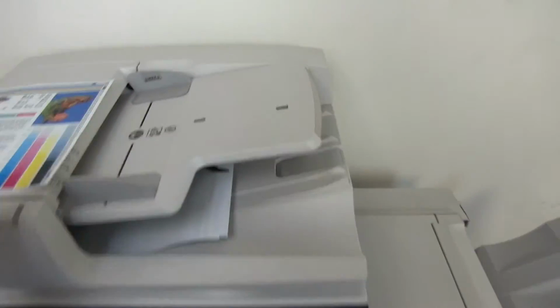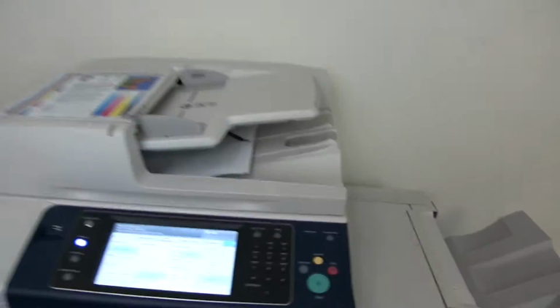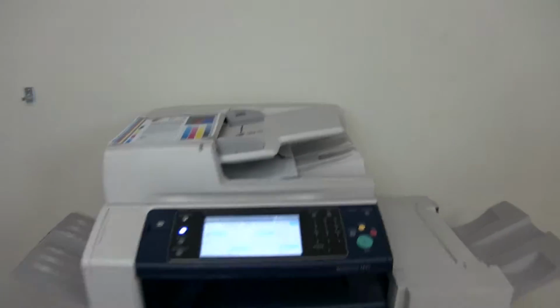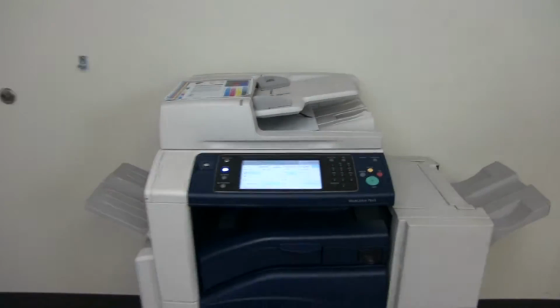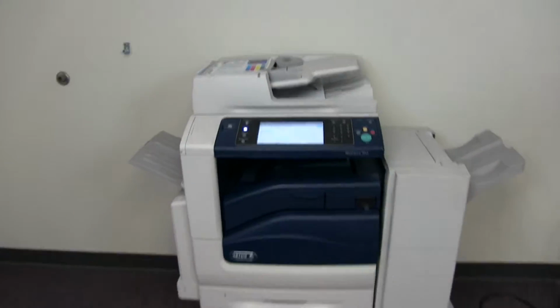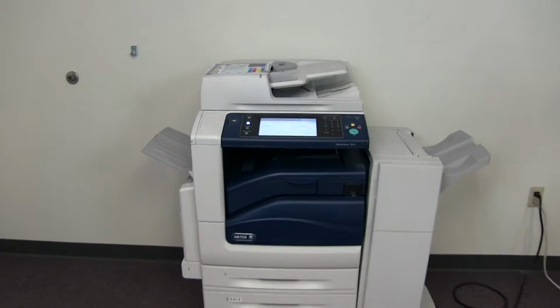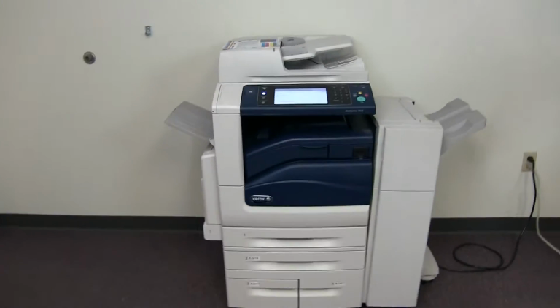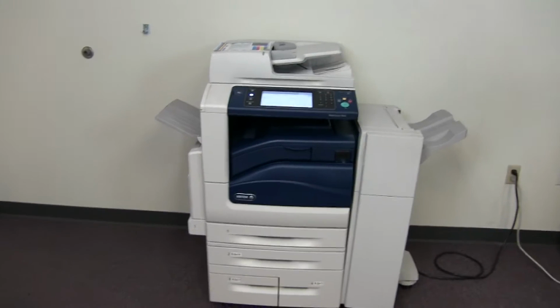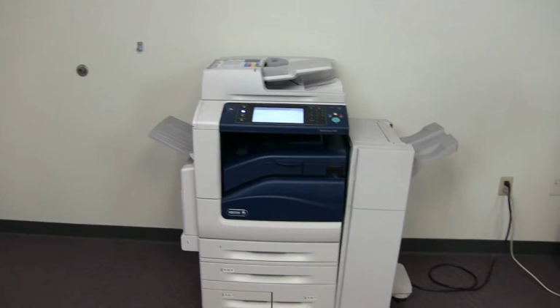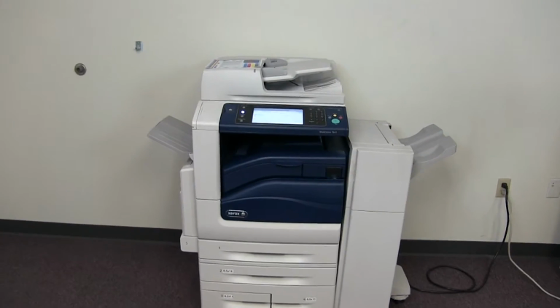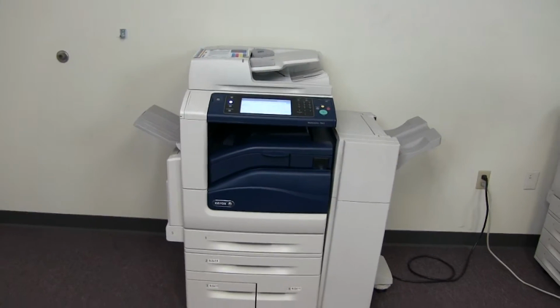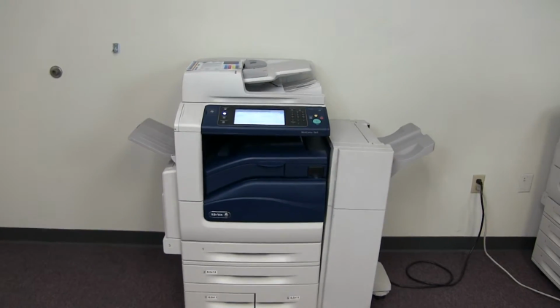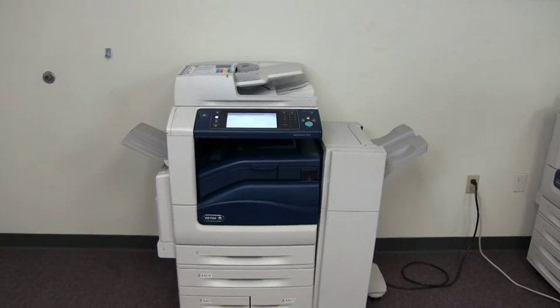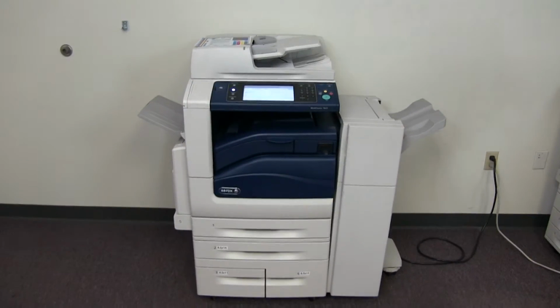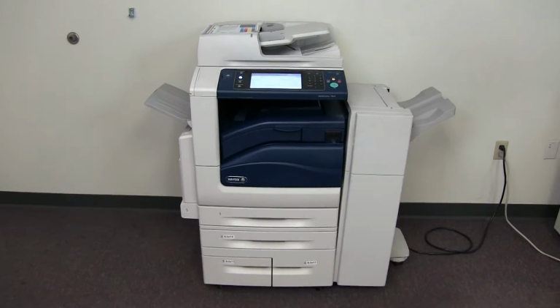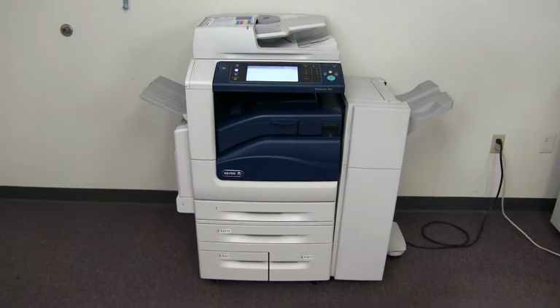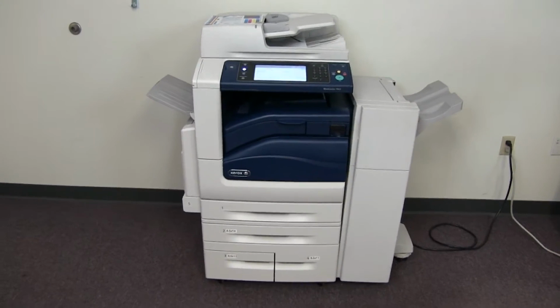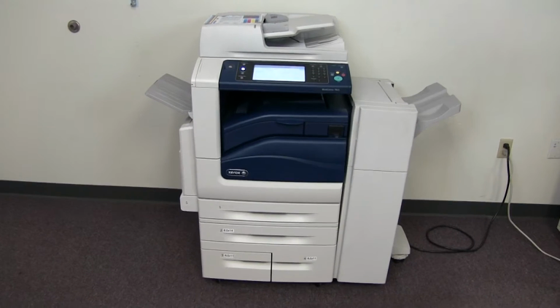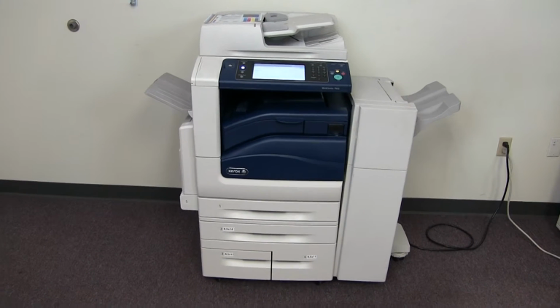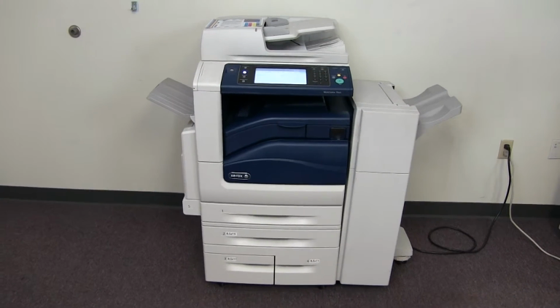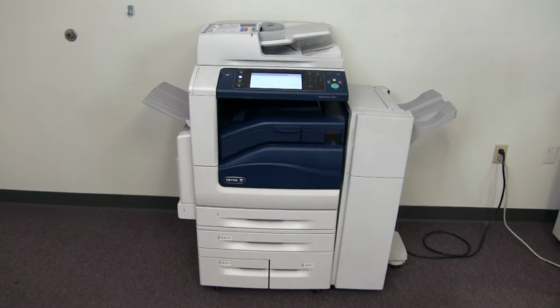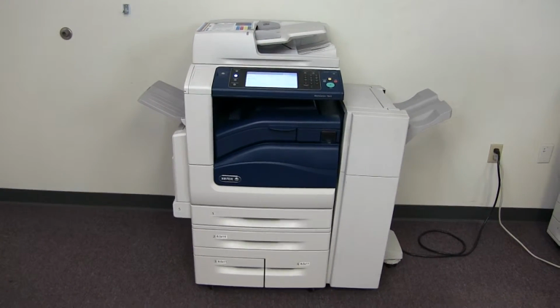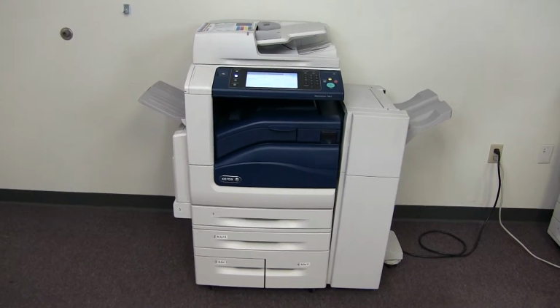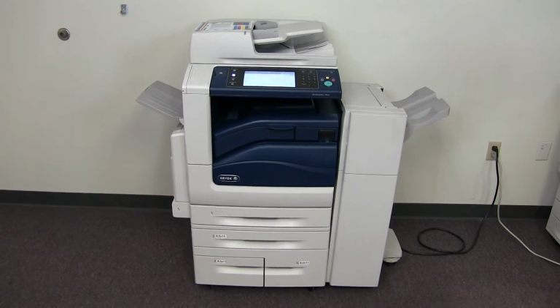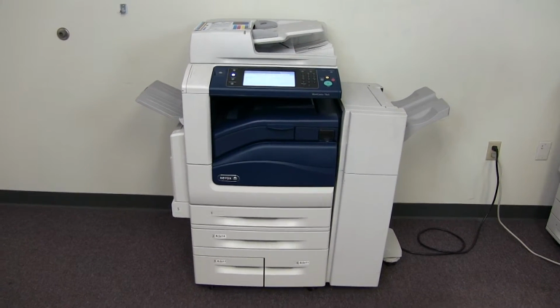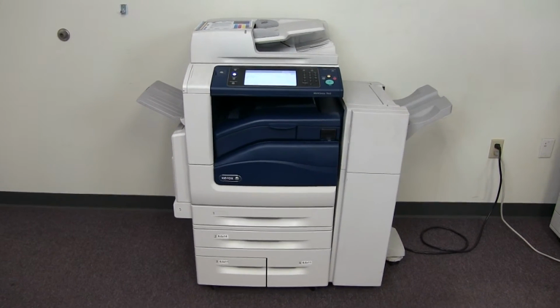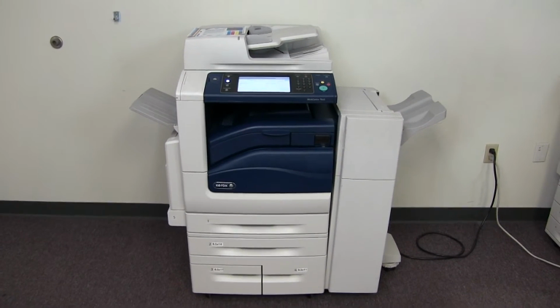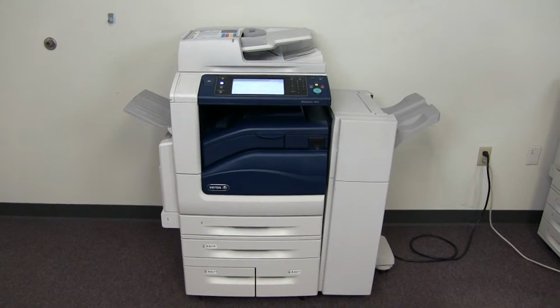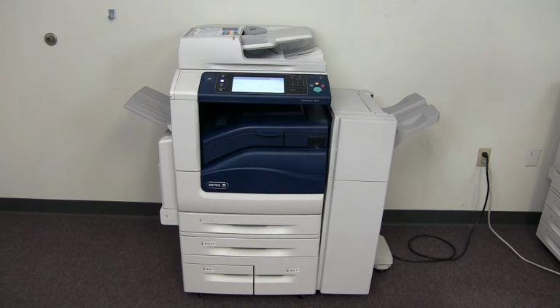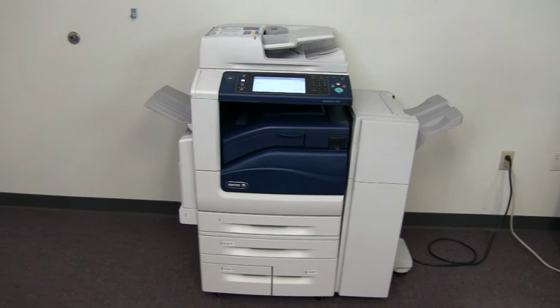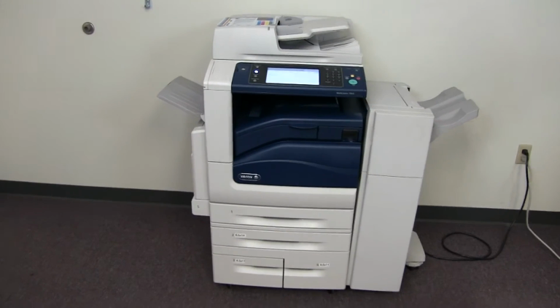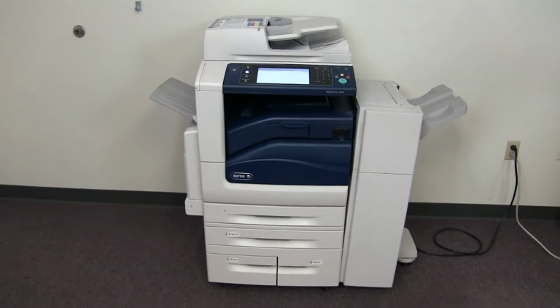This machine is a Xerox WorkCenter 7845. It's a 45 page per minute multi-function color copier with network printer and network scanner. It also has fax, five paper trays — four in the front plus the bypass on the left — and comes with the upgraded stapling finisher.